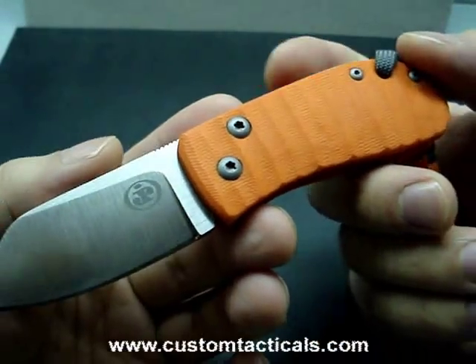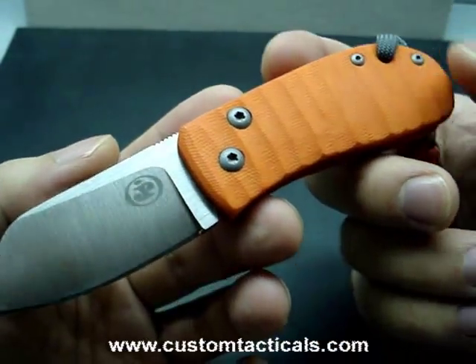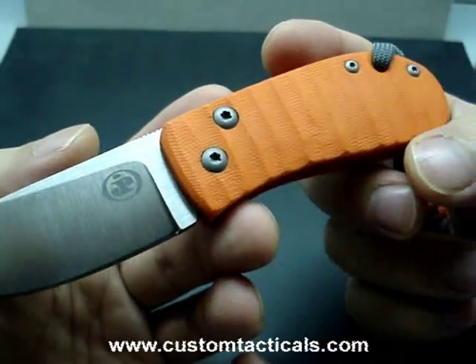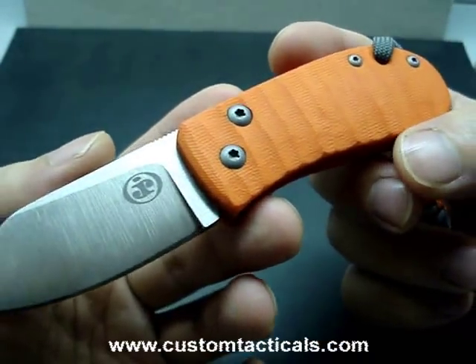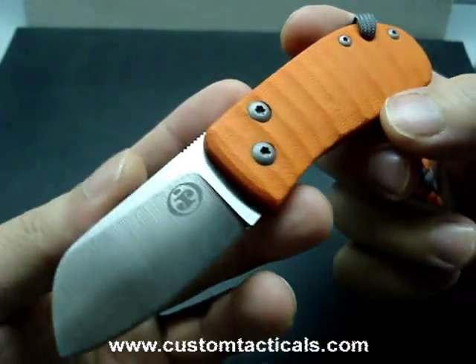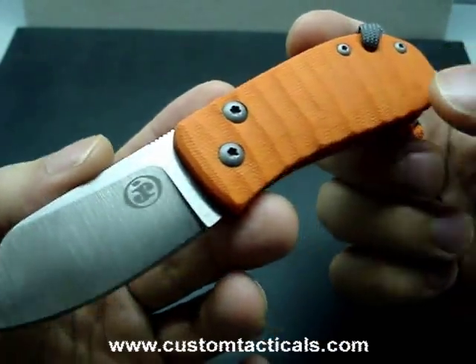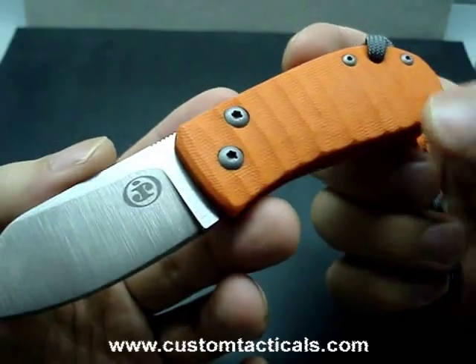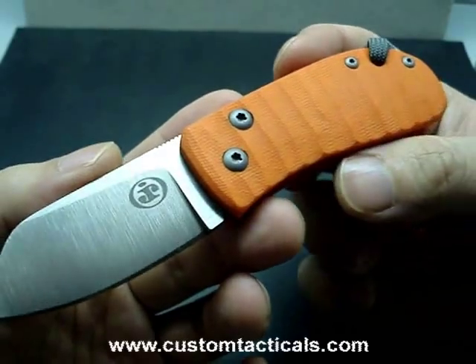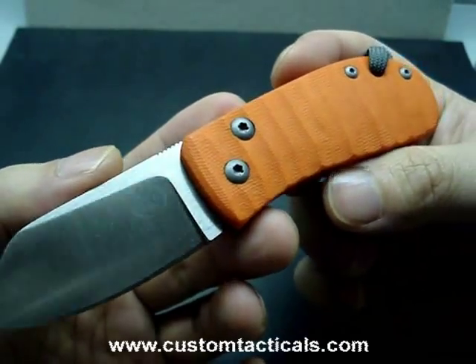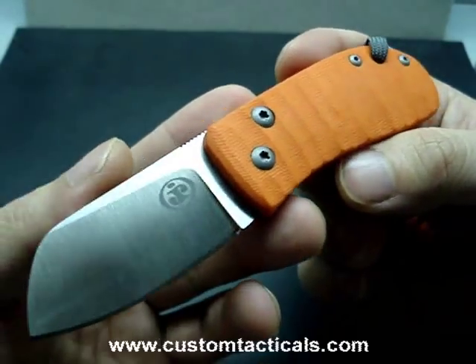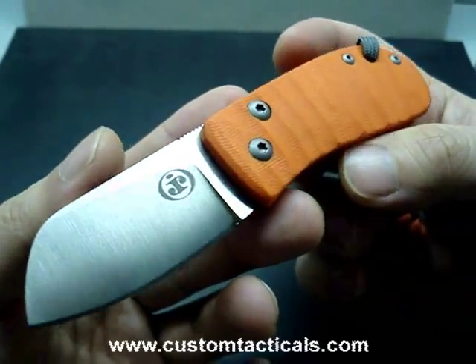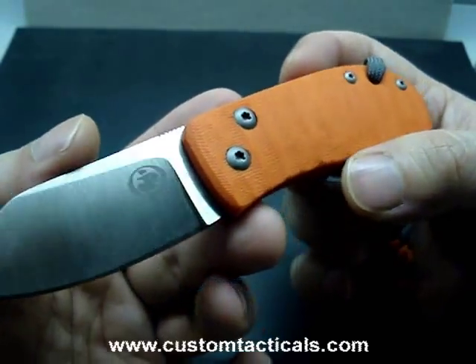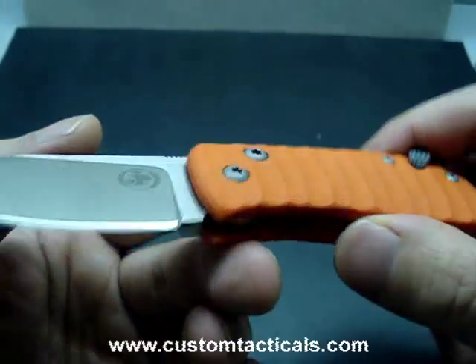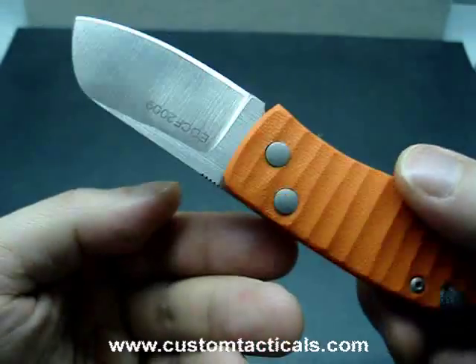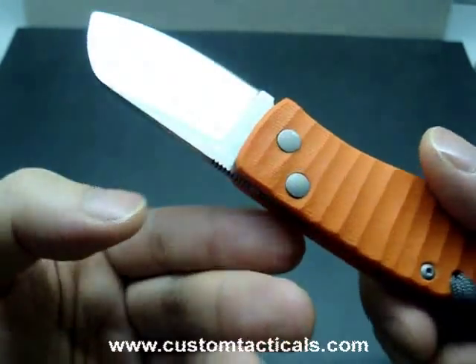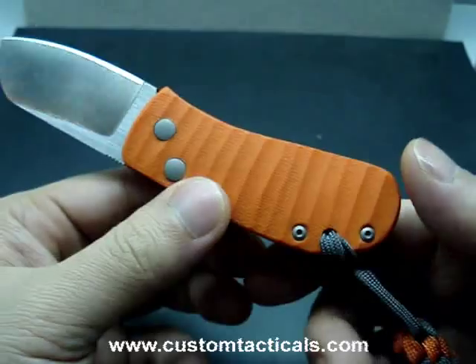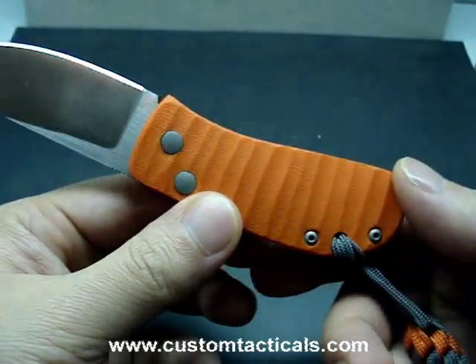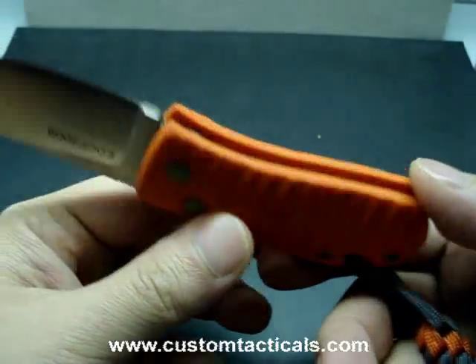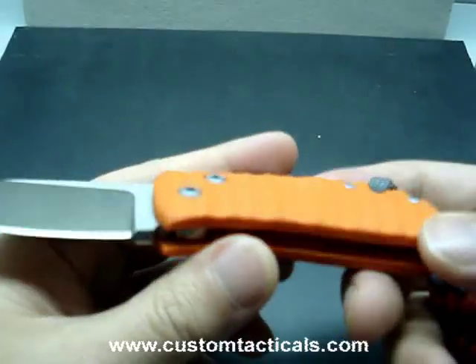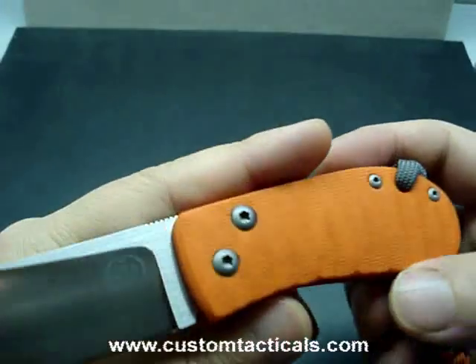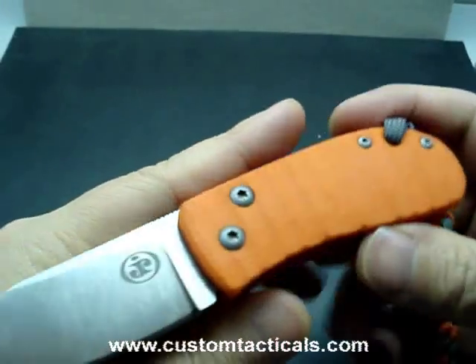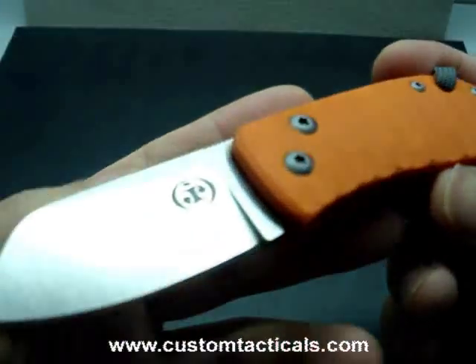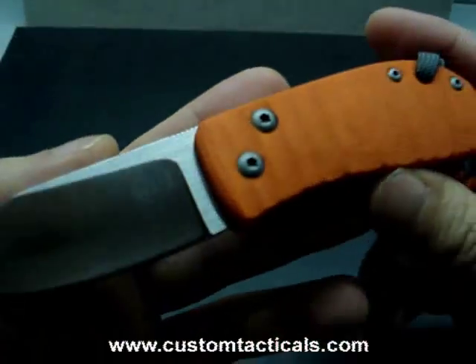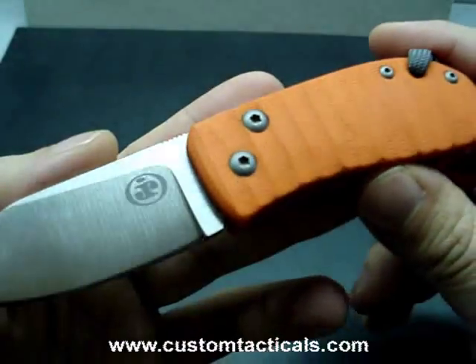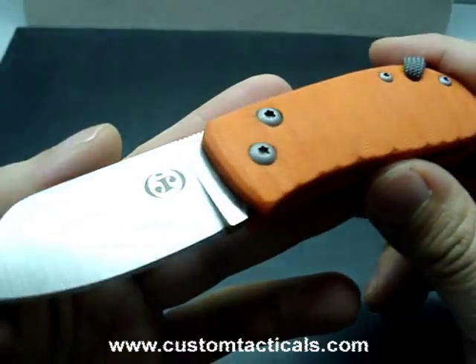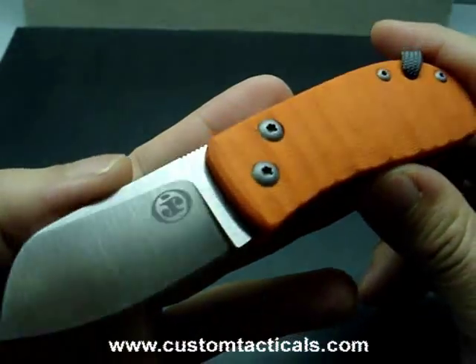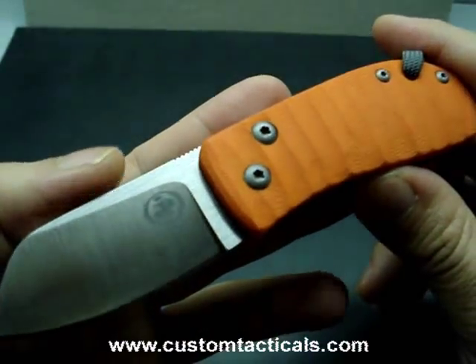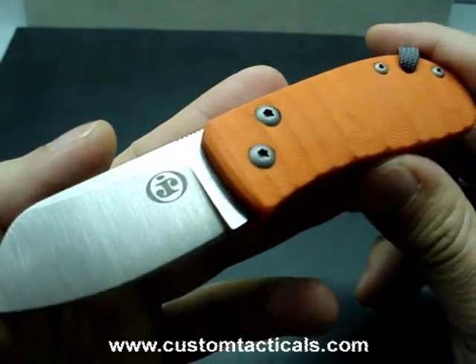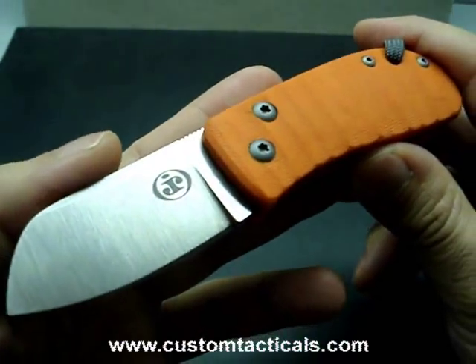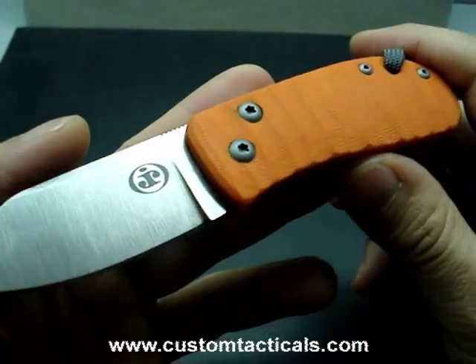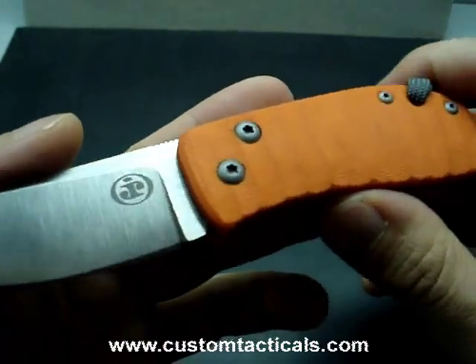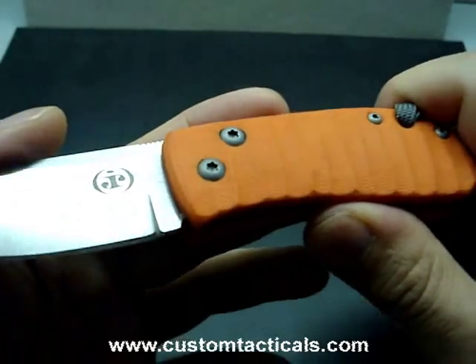Pricing is pretty affordable for these knives — not much more than $100, I think they're about $120 a pop. The EDC forum version might be slightly more, but you probably won't be able to buy one anyway unless you got it on the secondary market.